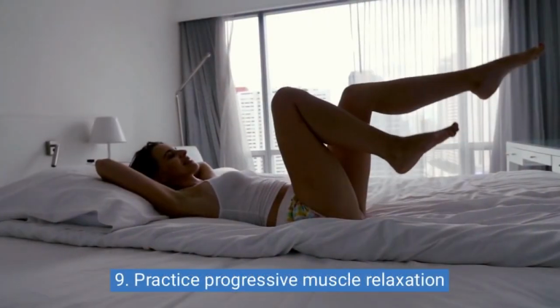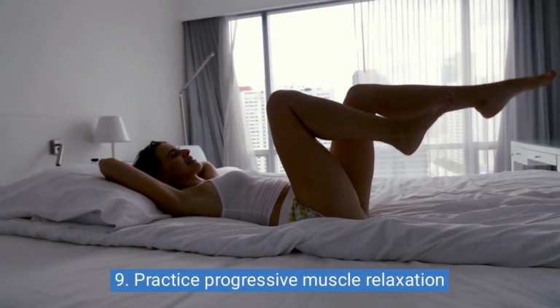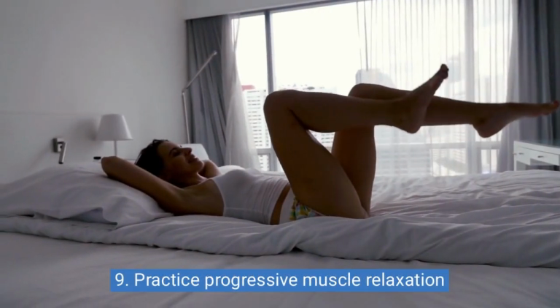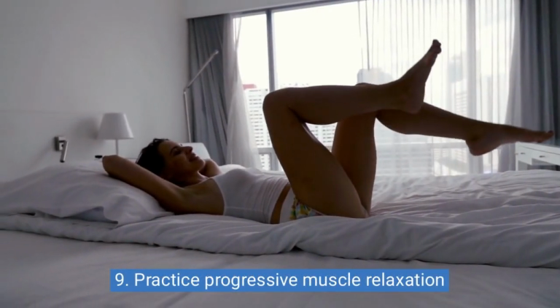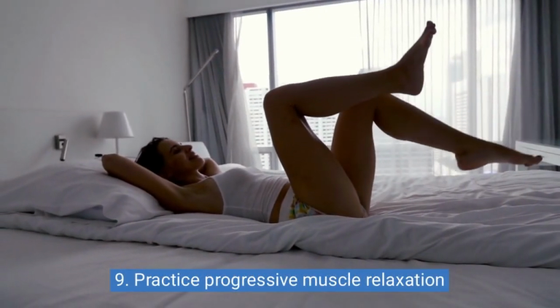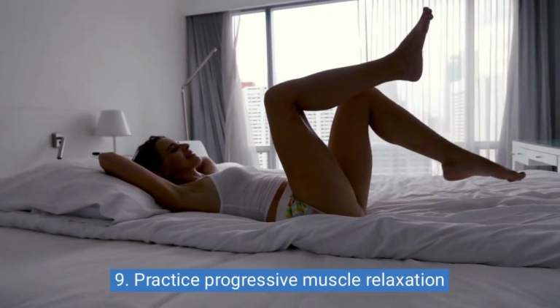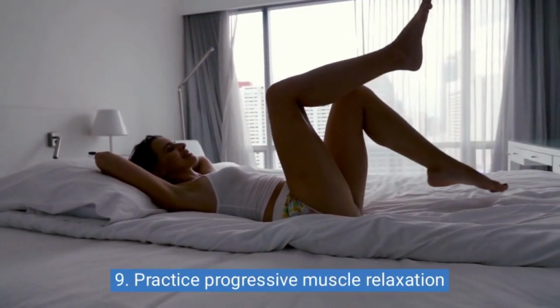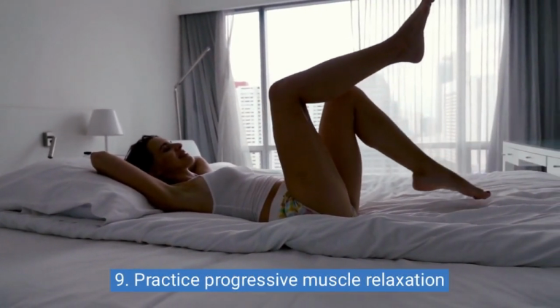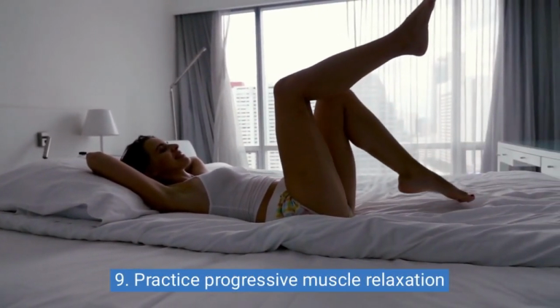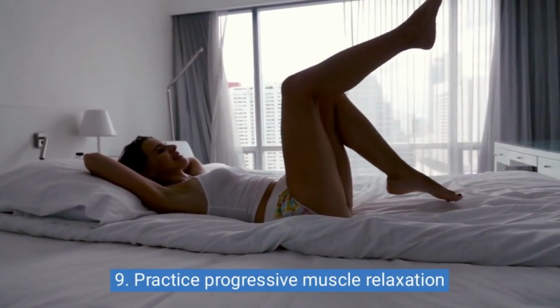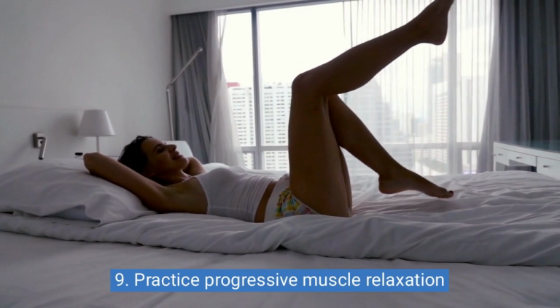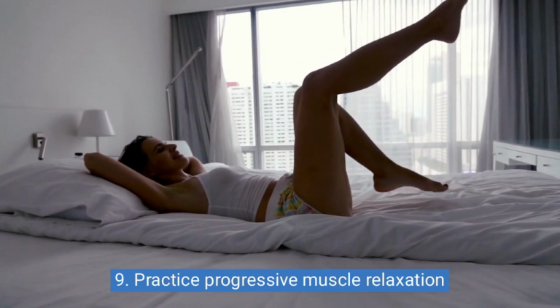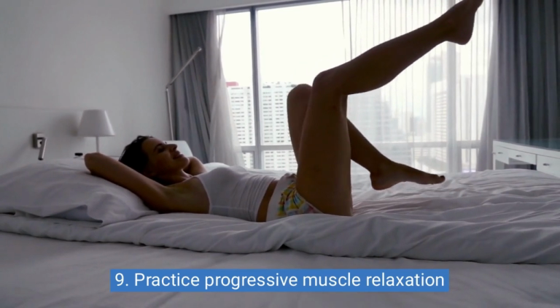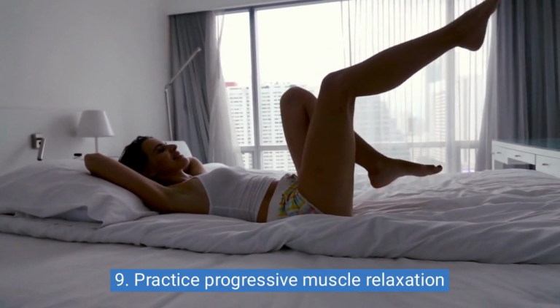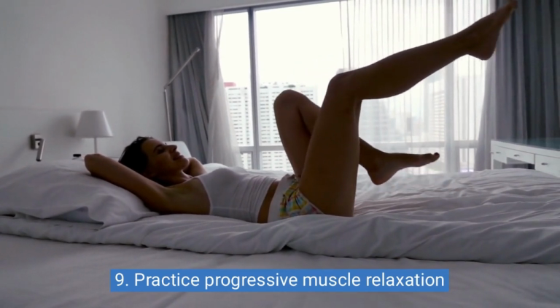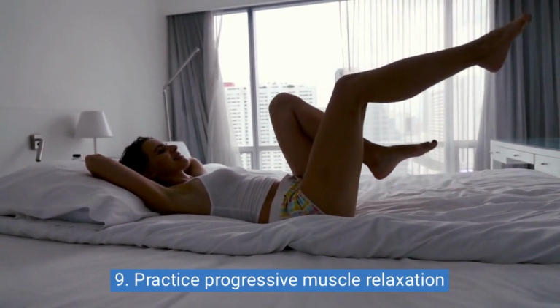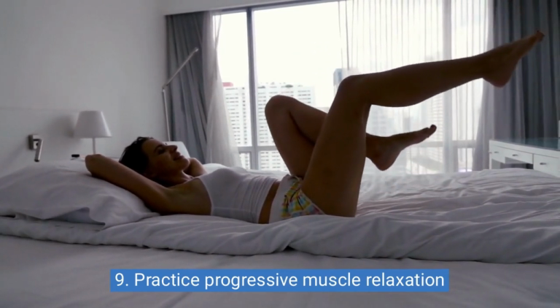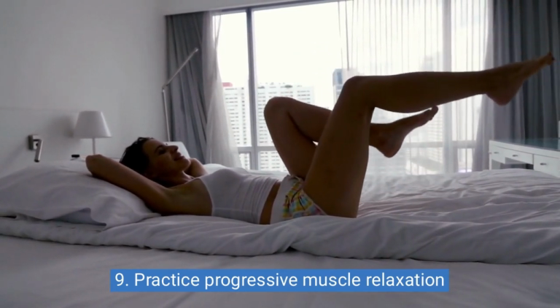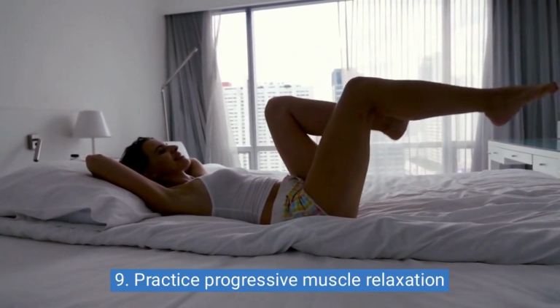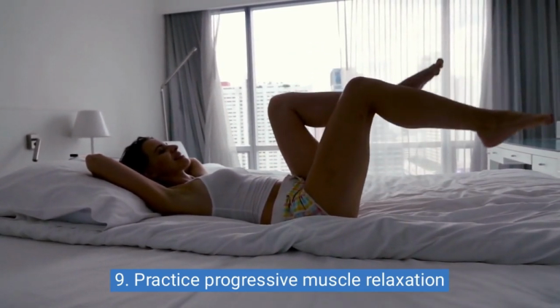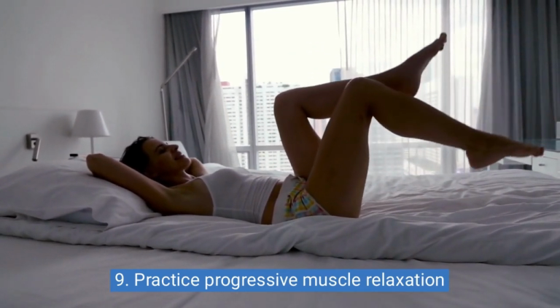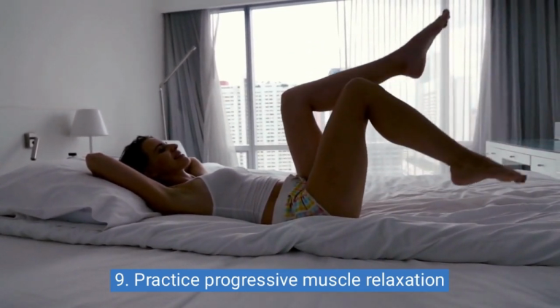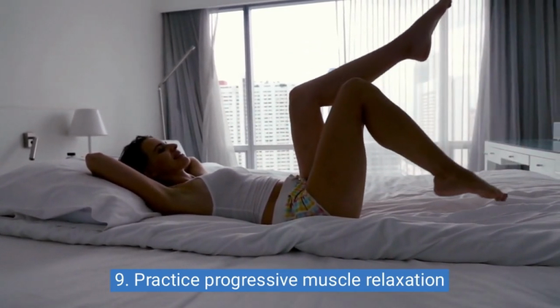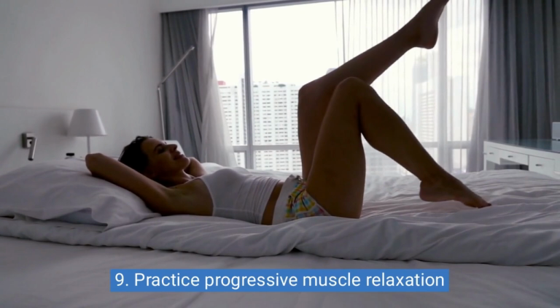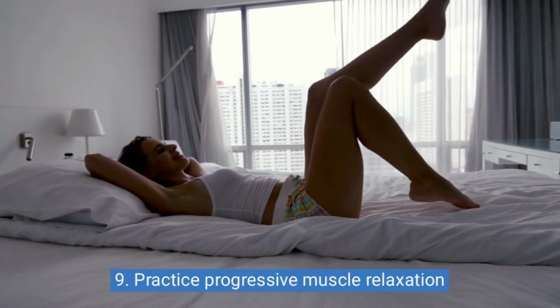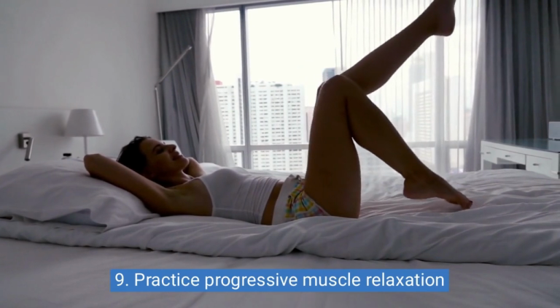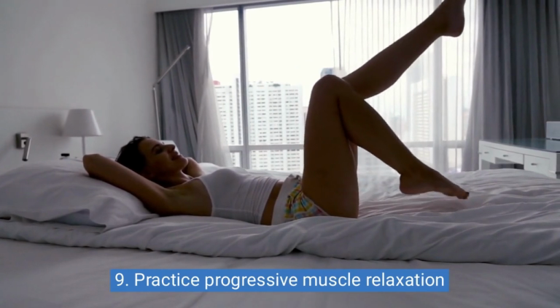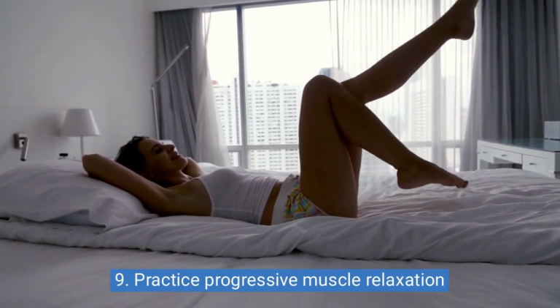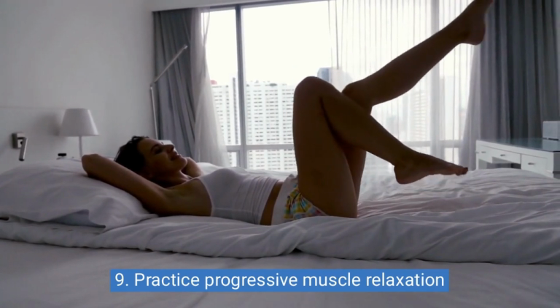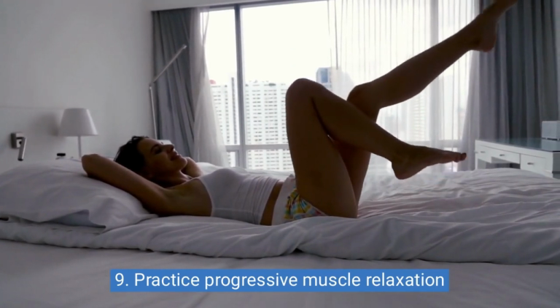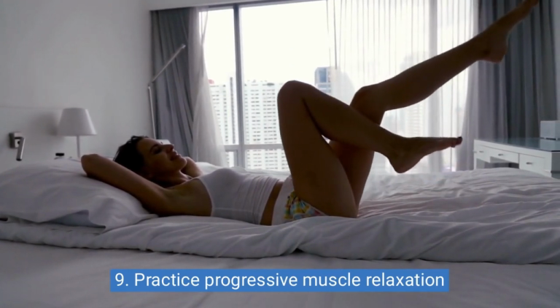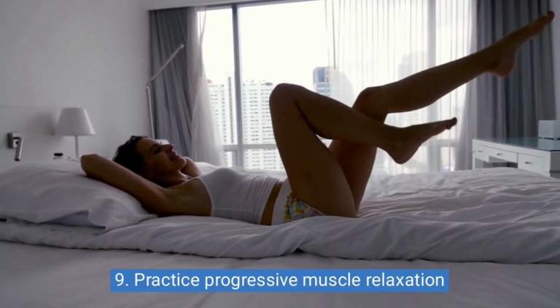9. Practice progressive muscle relaxation. Progressive muscle relaxation involves tensing and relaxing specific muscle groups, helping to reduce muscle tension and promote relaxation.